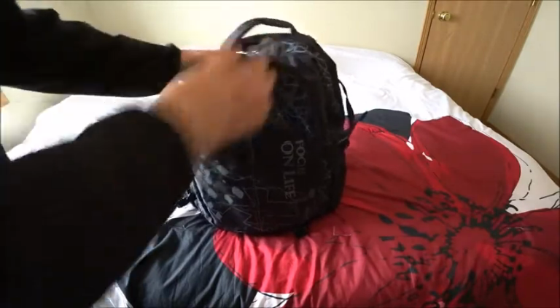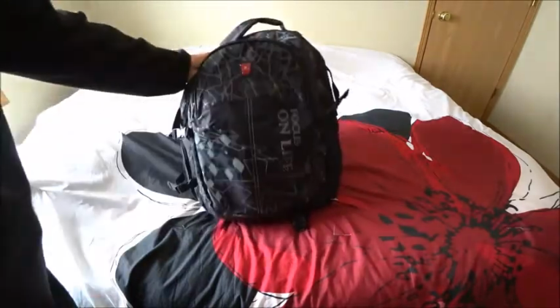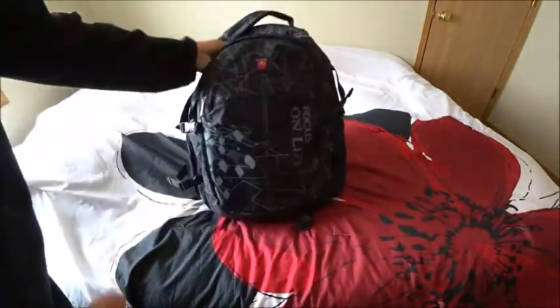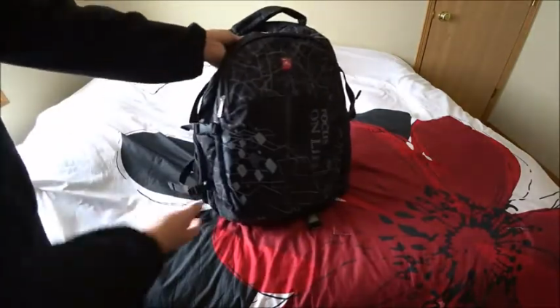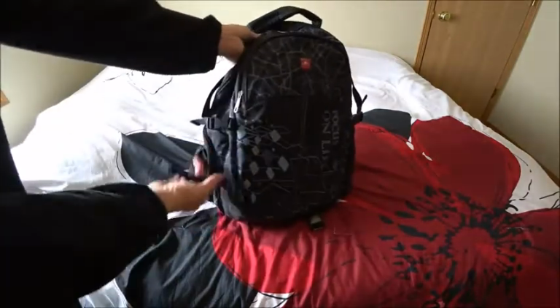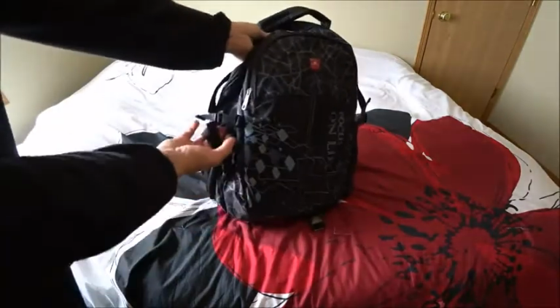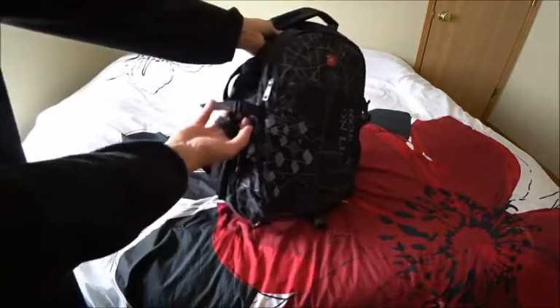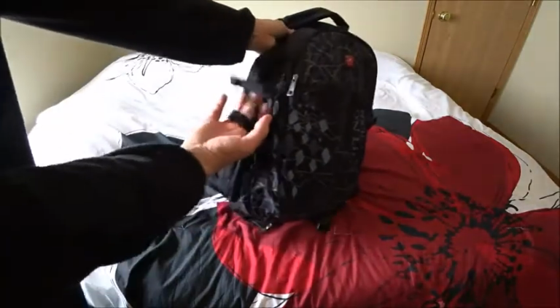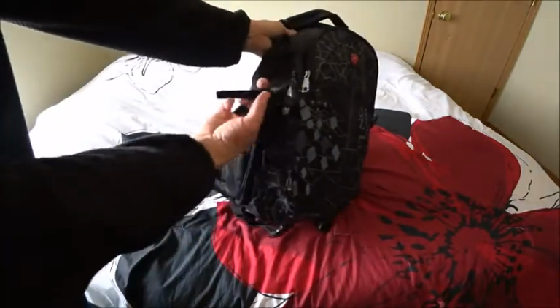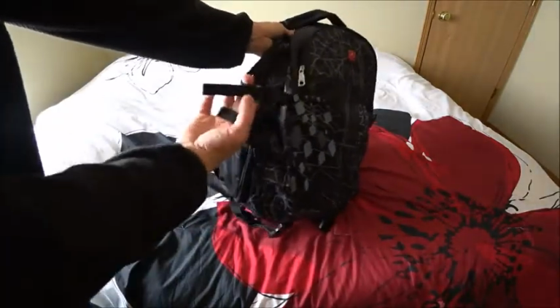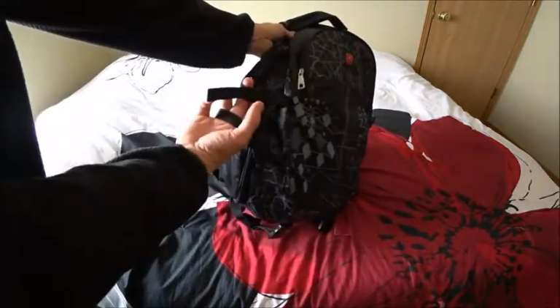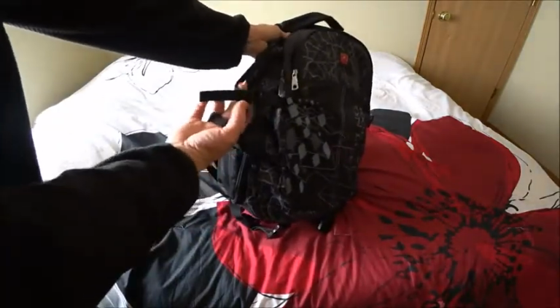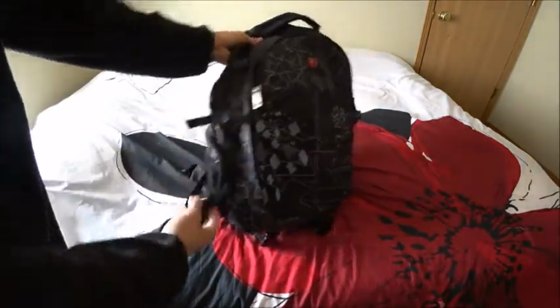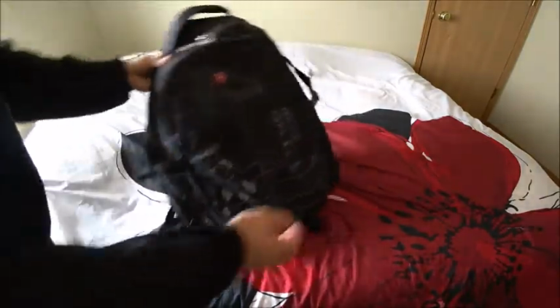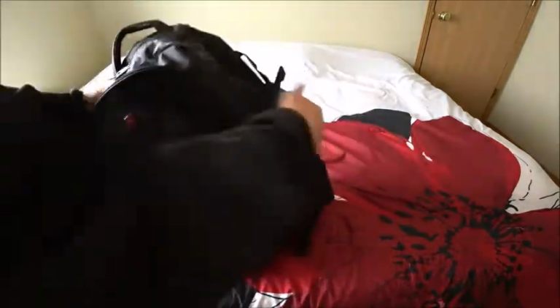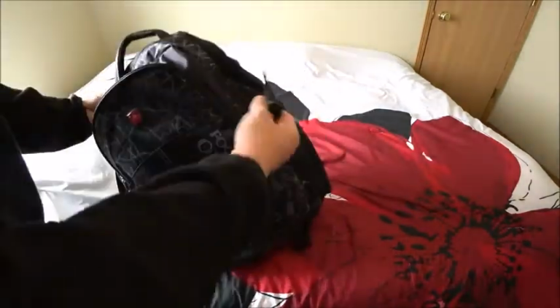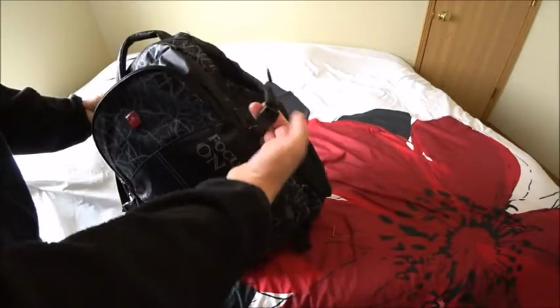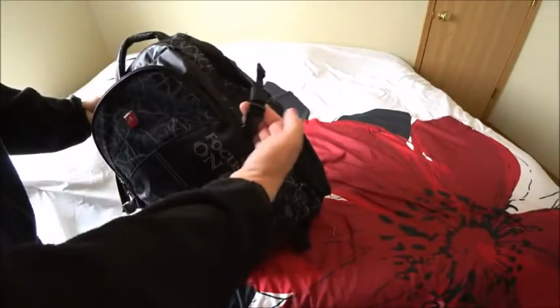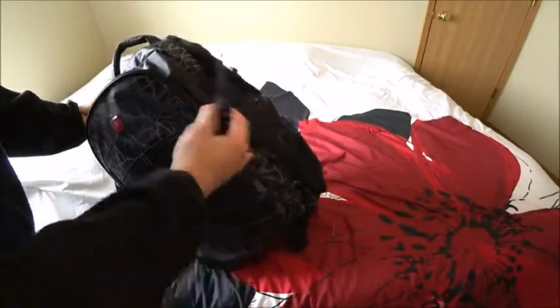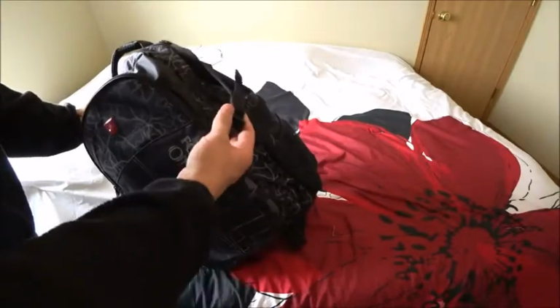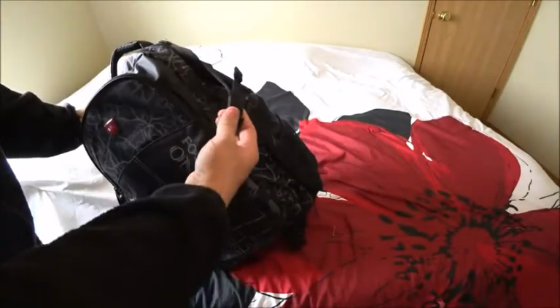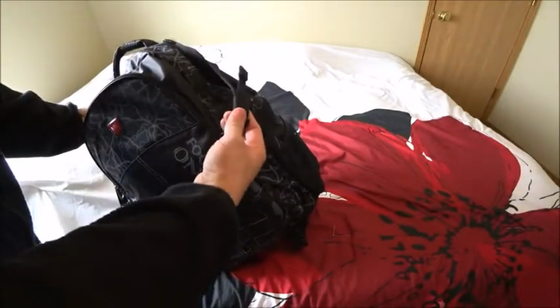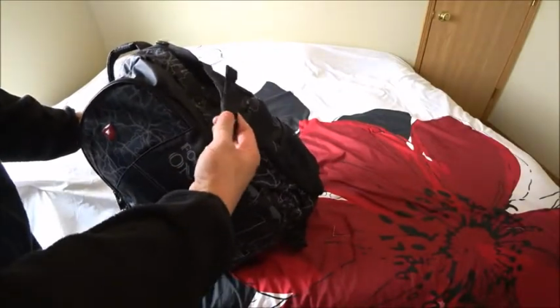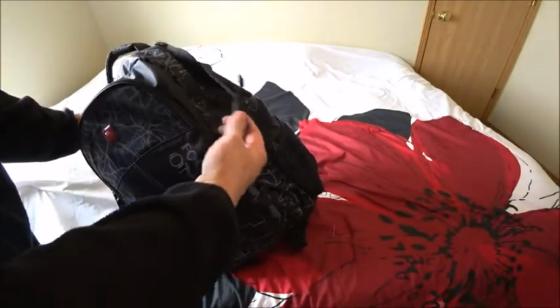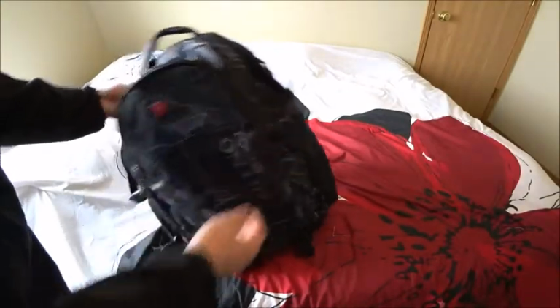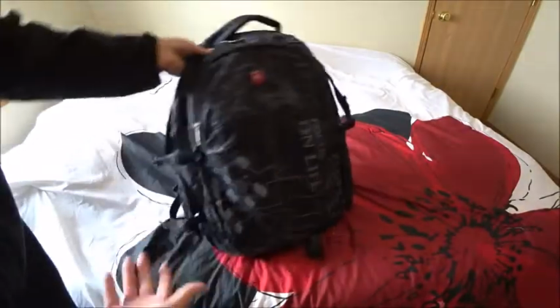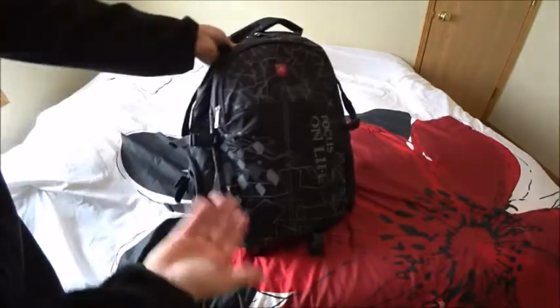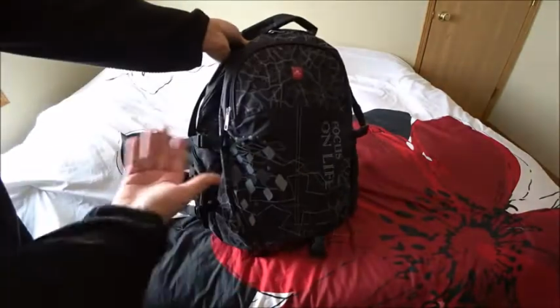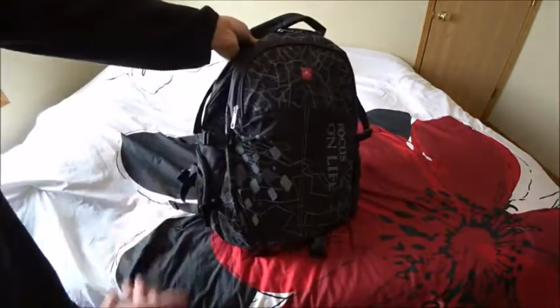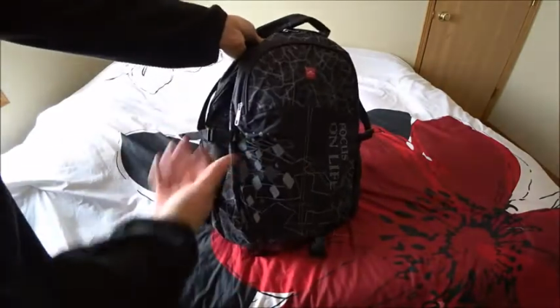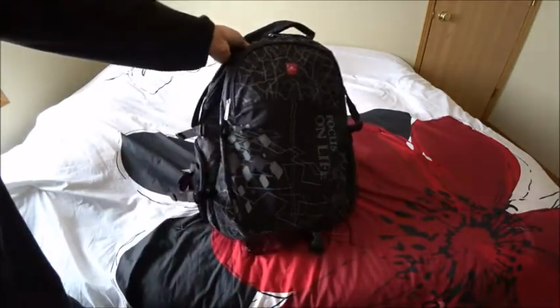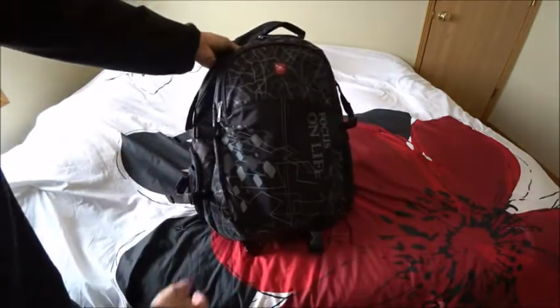Now, why this is called a yoga bag is because you can keep your yoga mat right here. There's also a strap here — I'm not exactly sure what this one would be for — but you have that option.